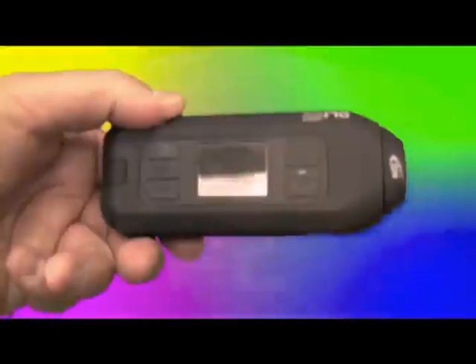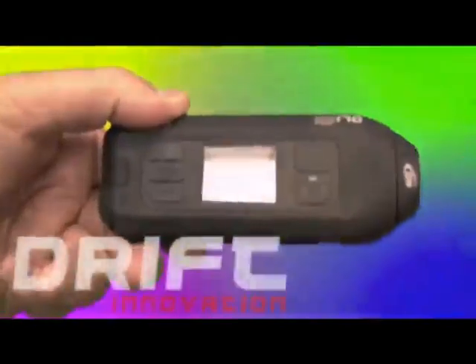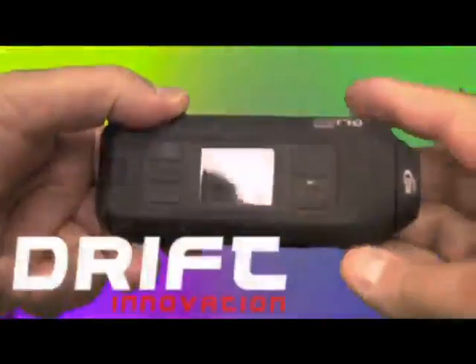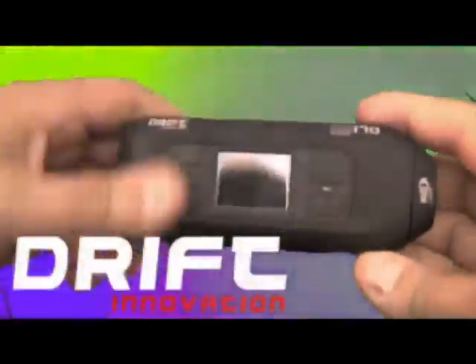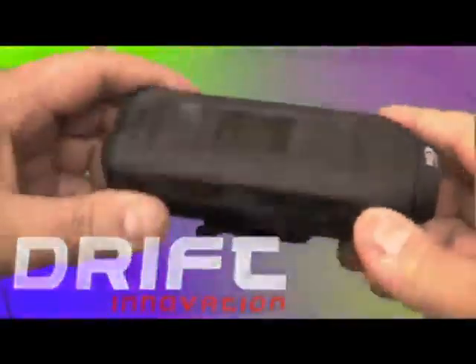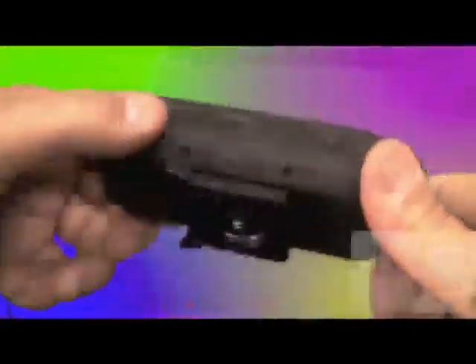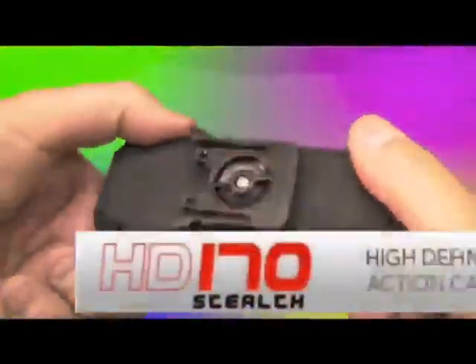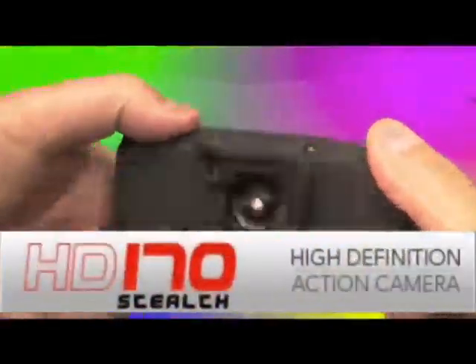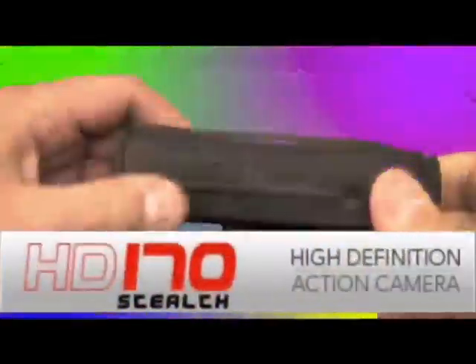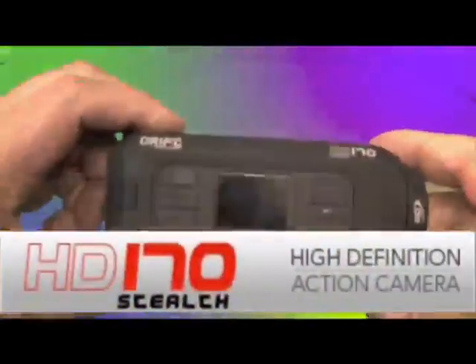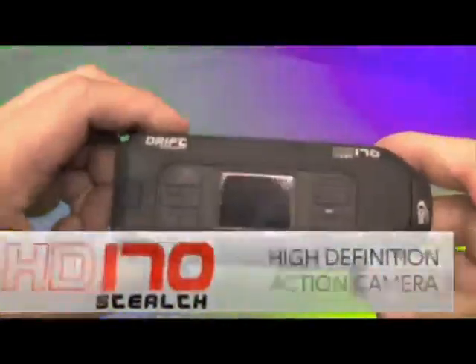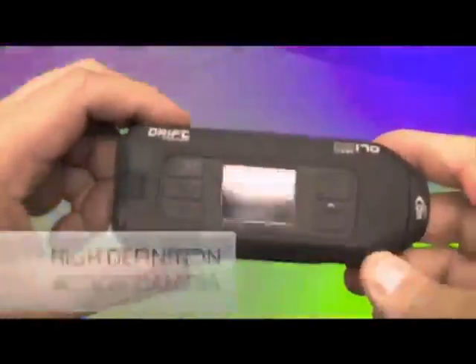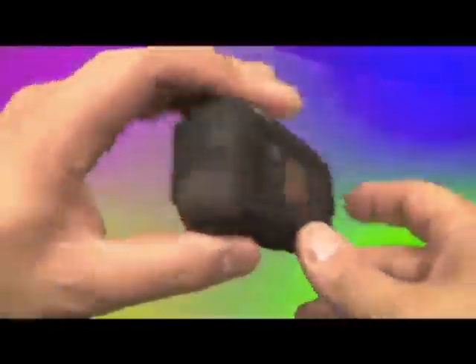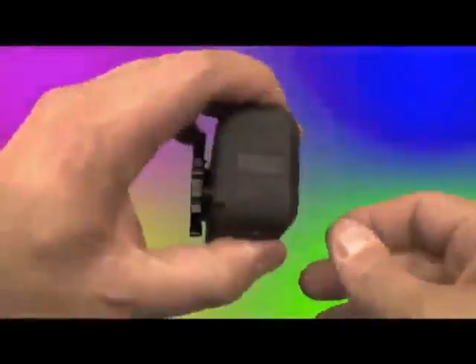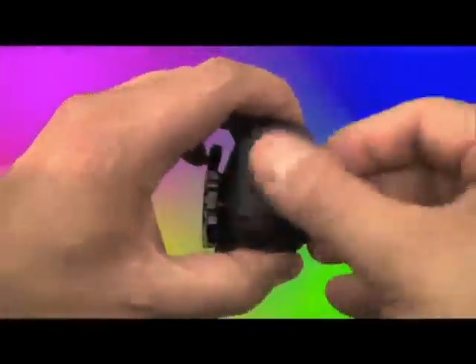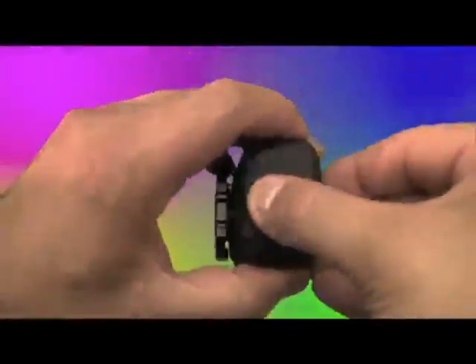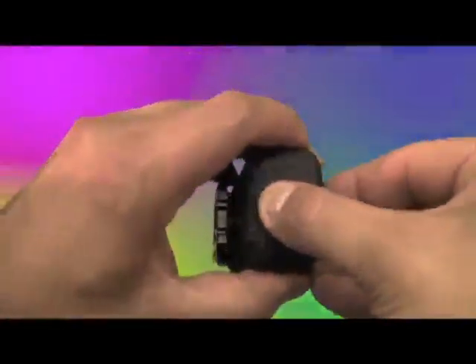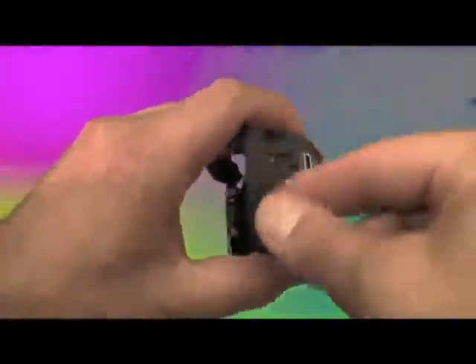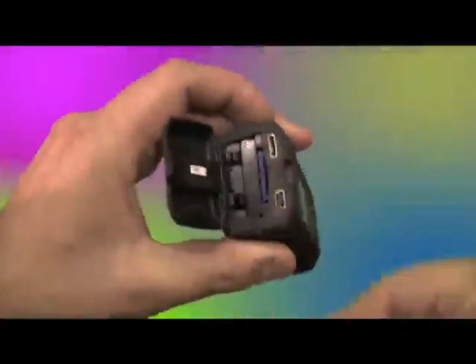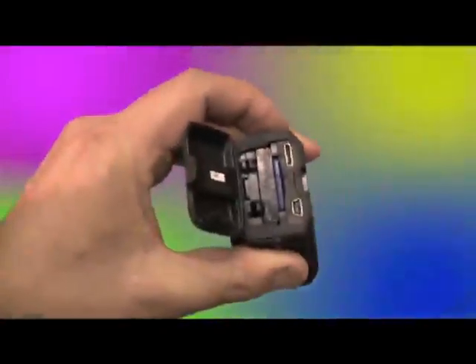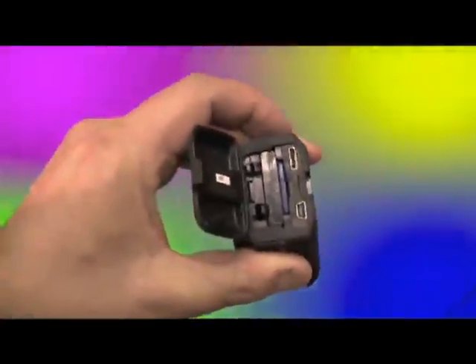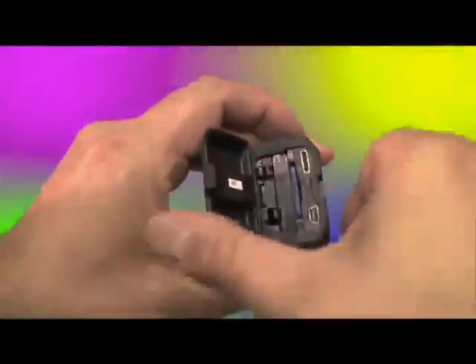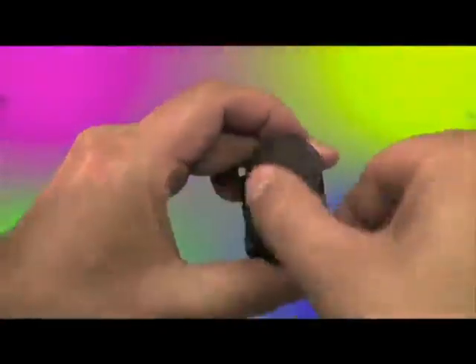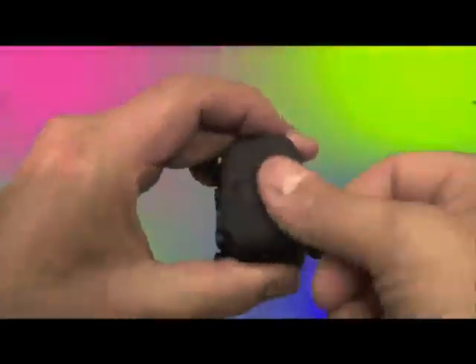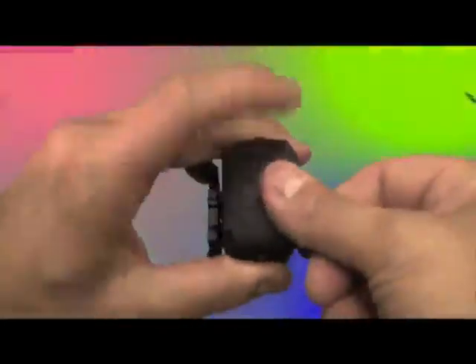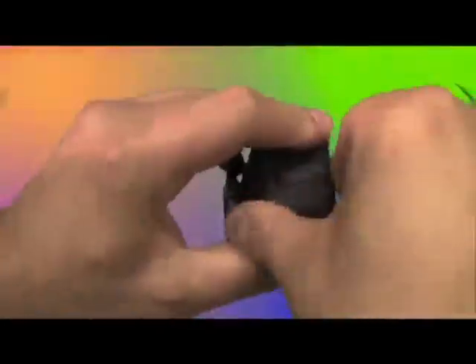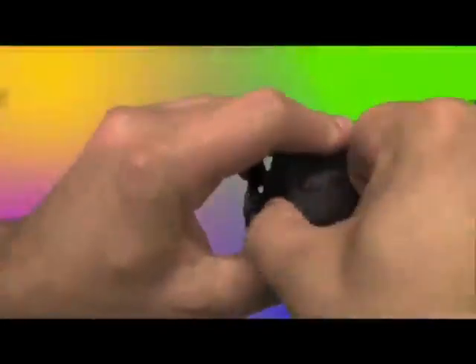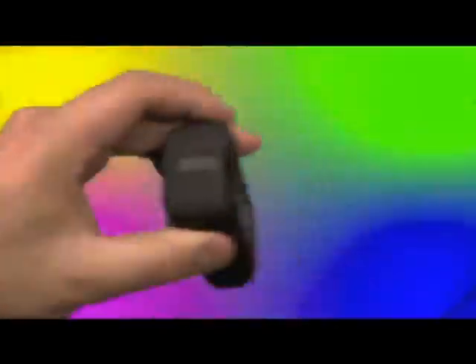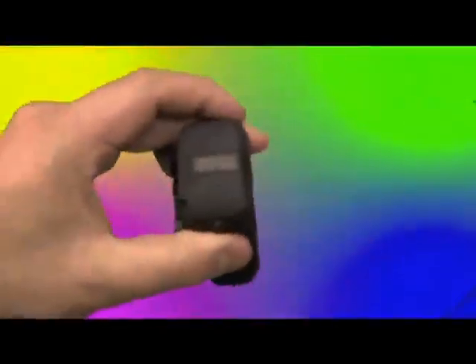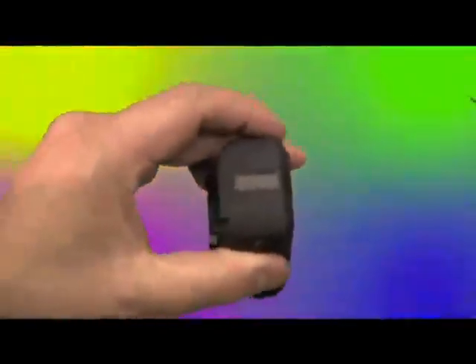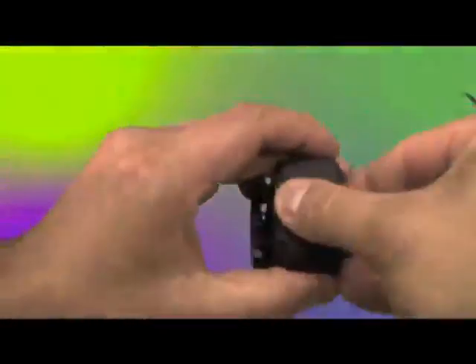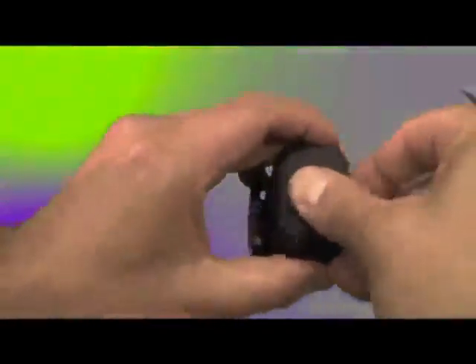Just a quick look at the Drift HD-170 Stealth Camera. It's got a quick release mount on the bottom that you can rotate, and you can remove it to find a standard mount threading if you want to use another kind of mount.